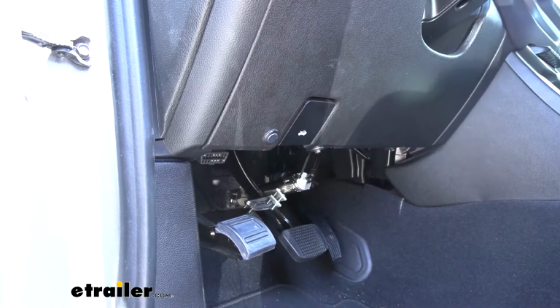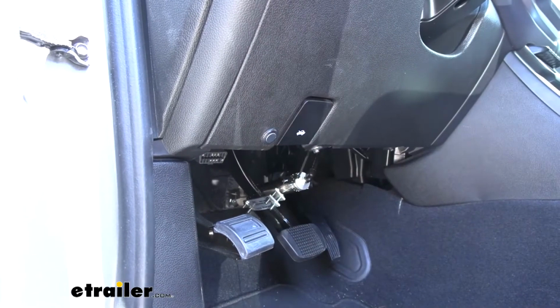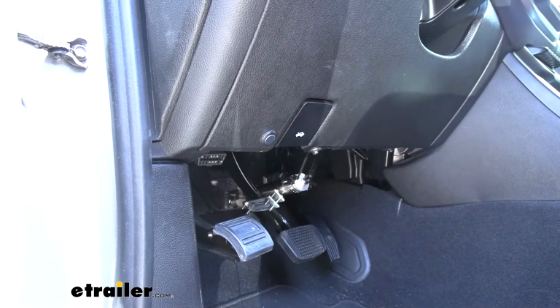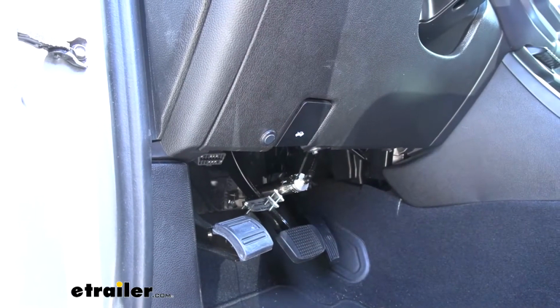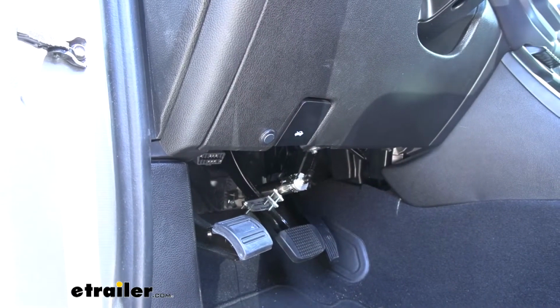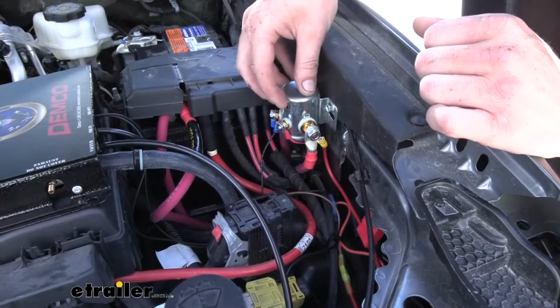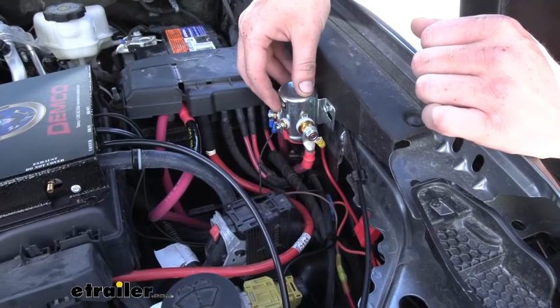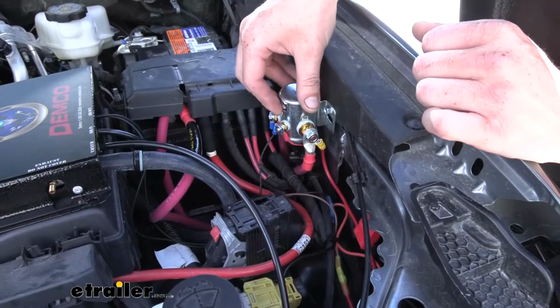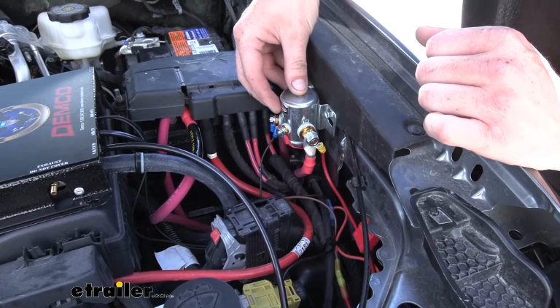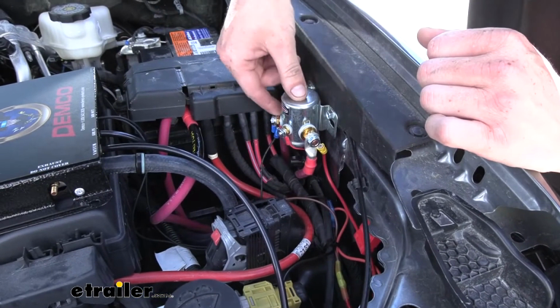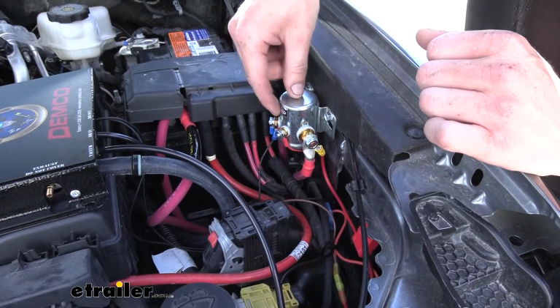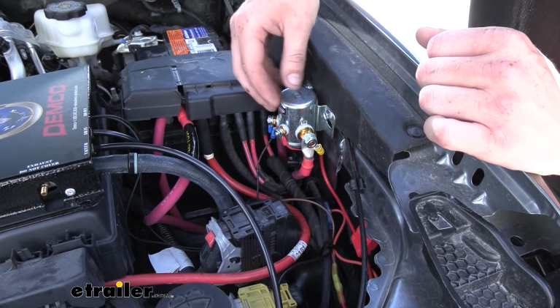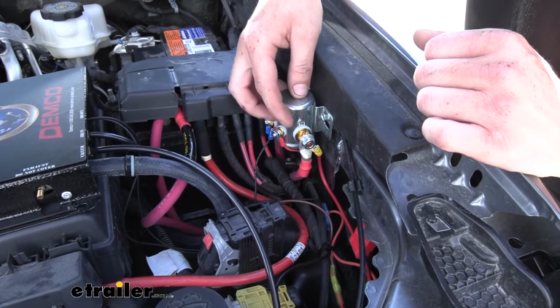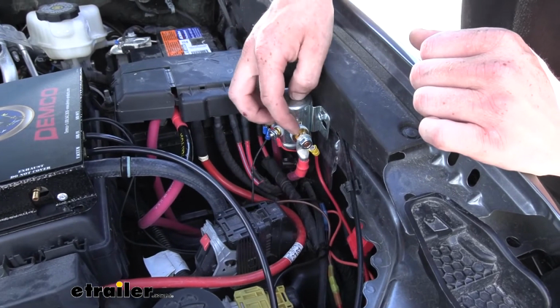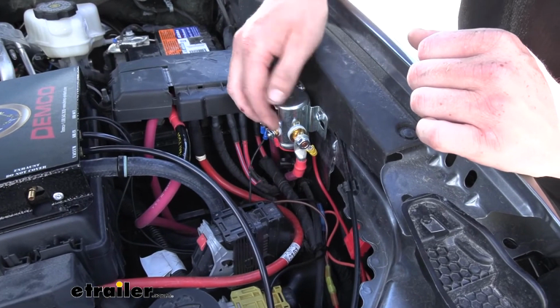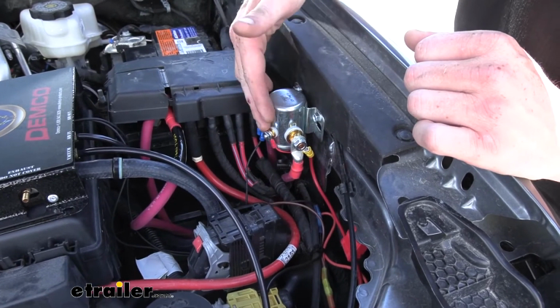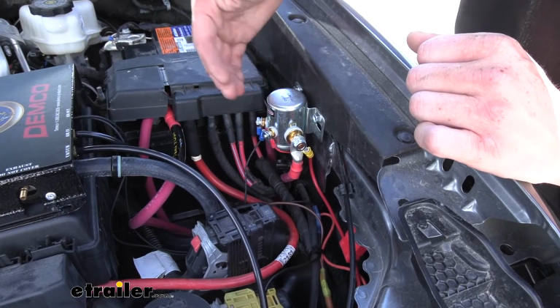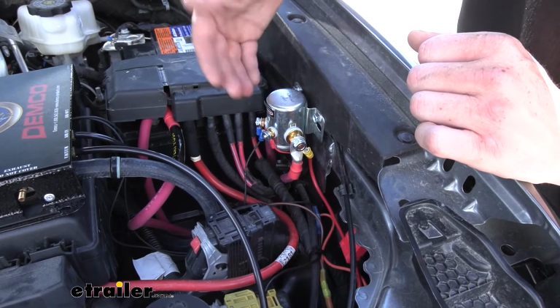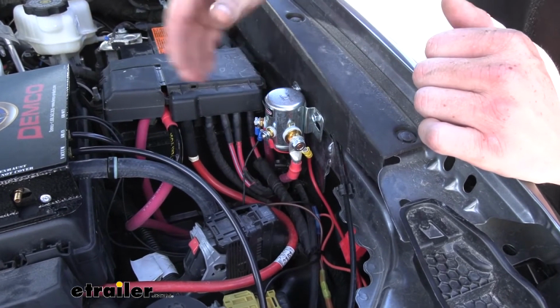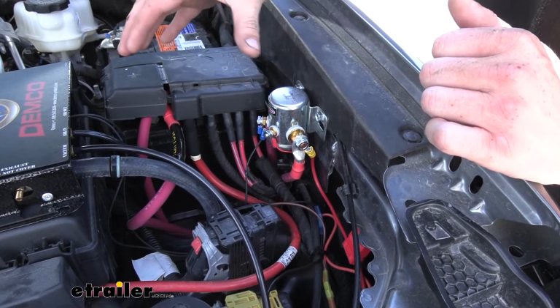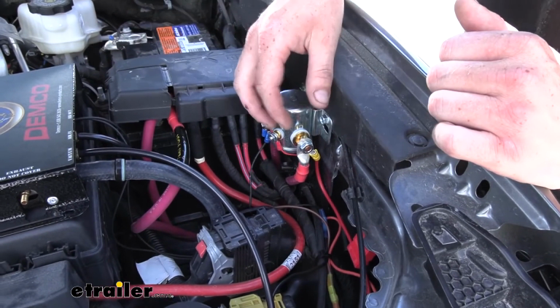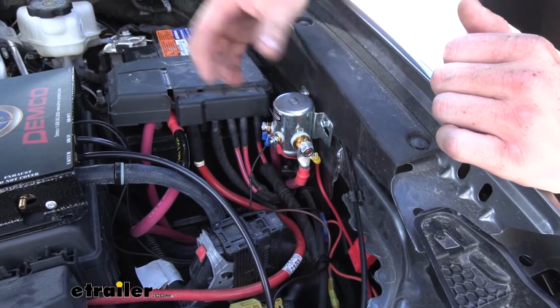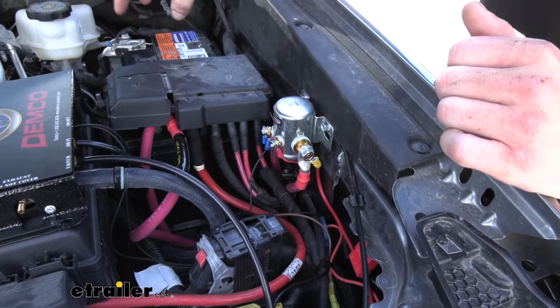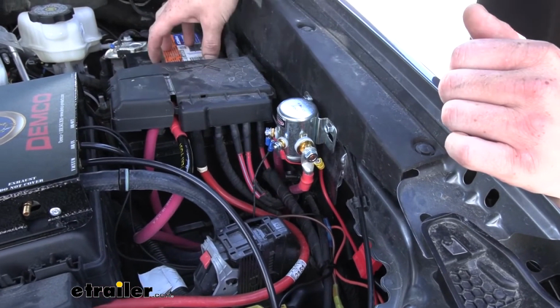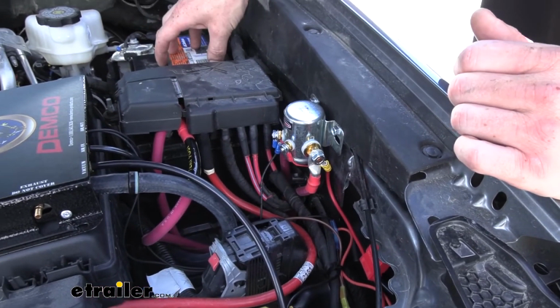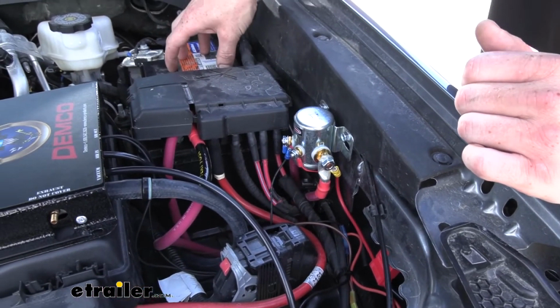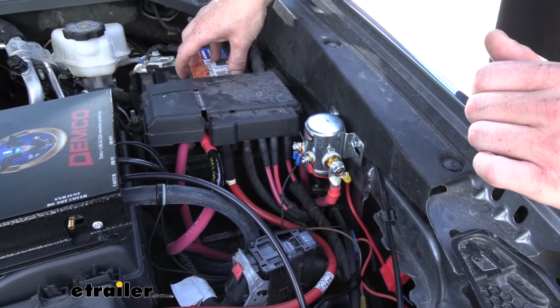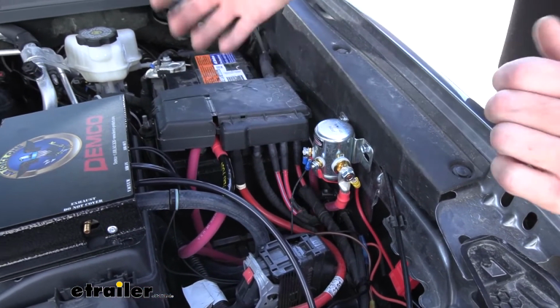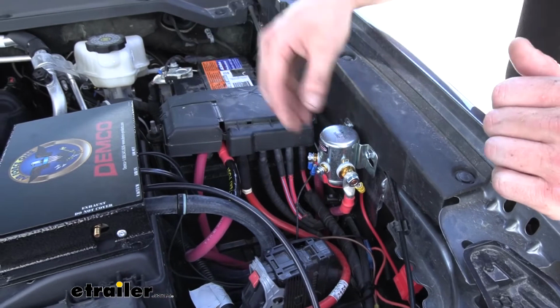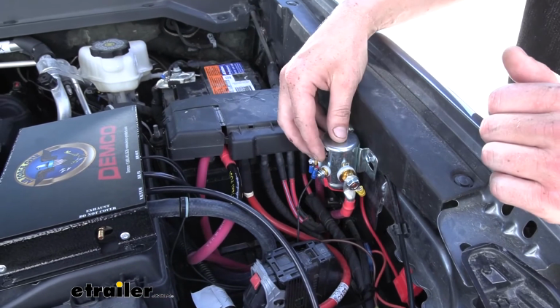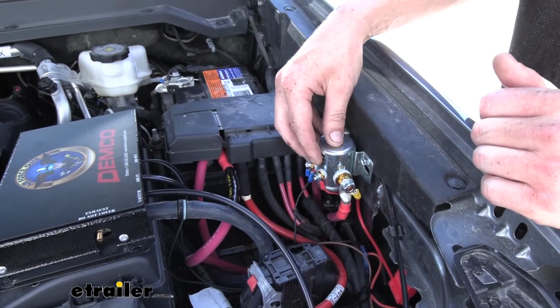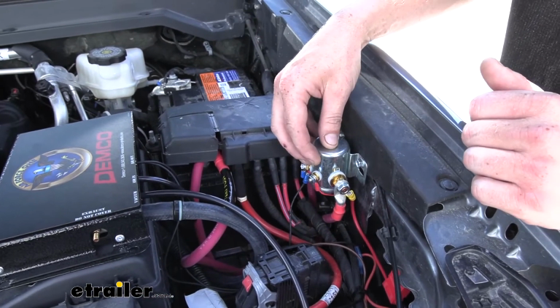Let's take a look under the hood. Our battery disconnect here is a powered solenoid that will engage or disengage the vehicle's battery with the simple push of a button.